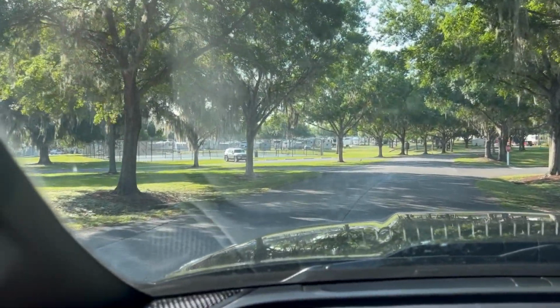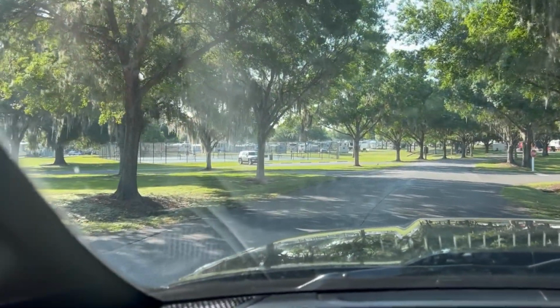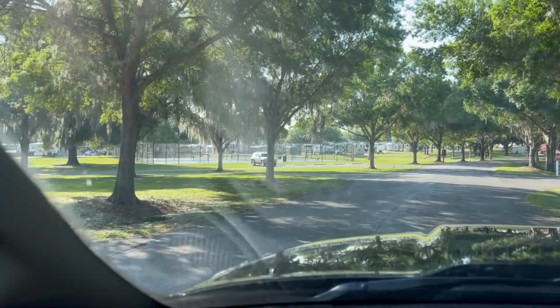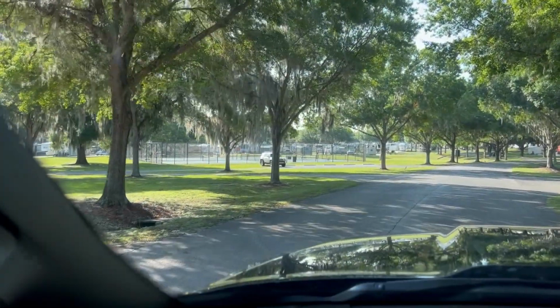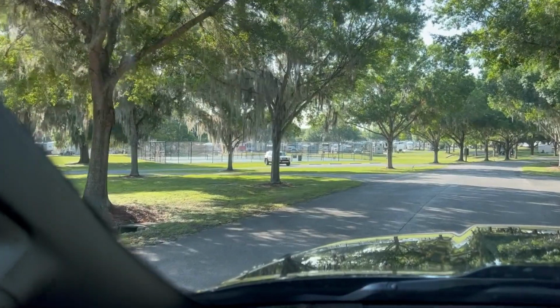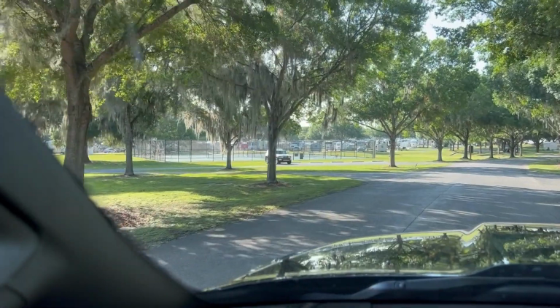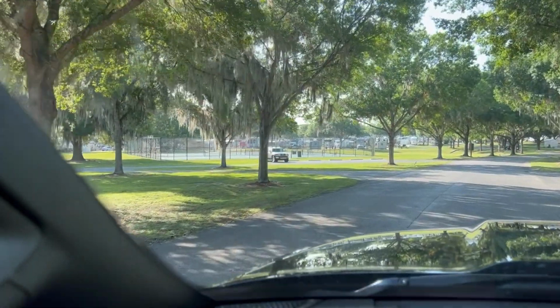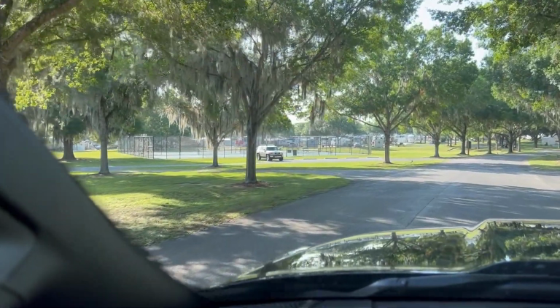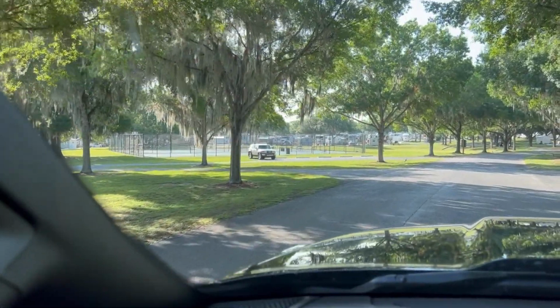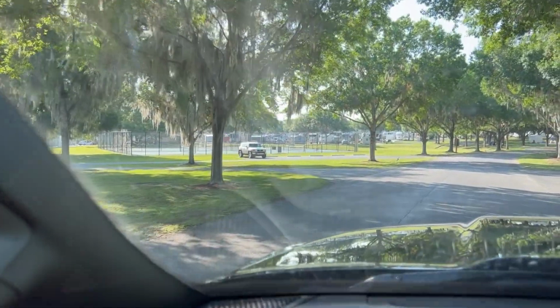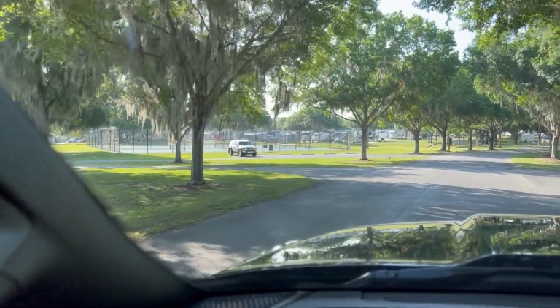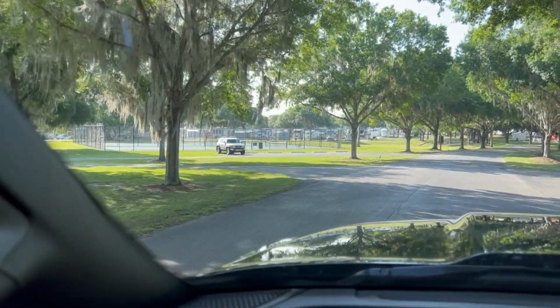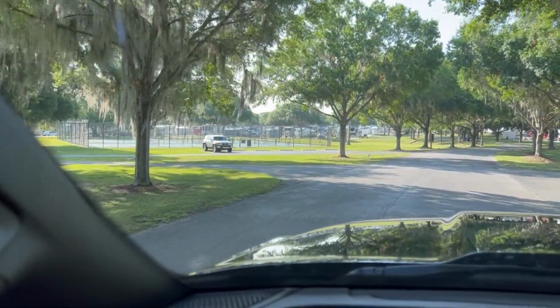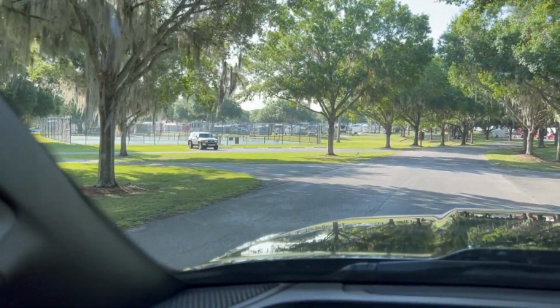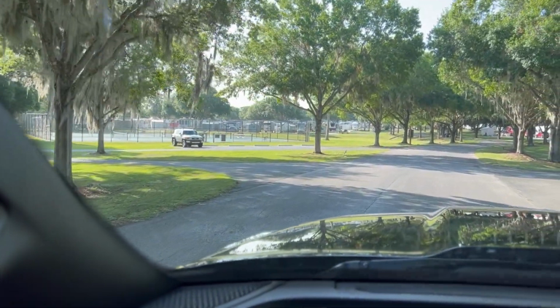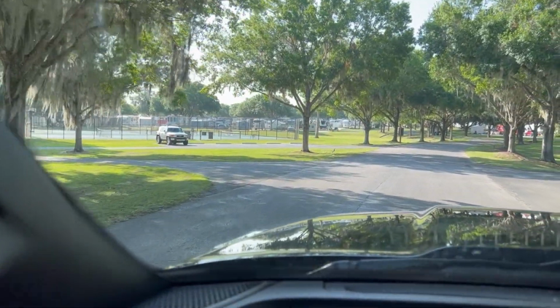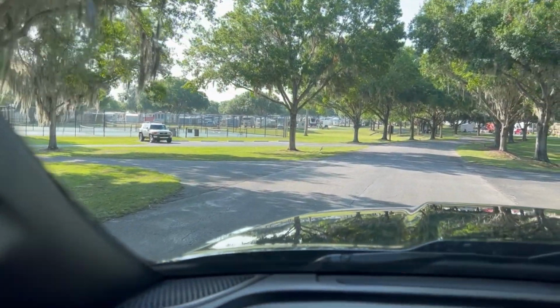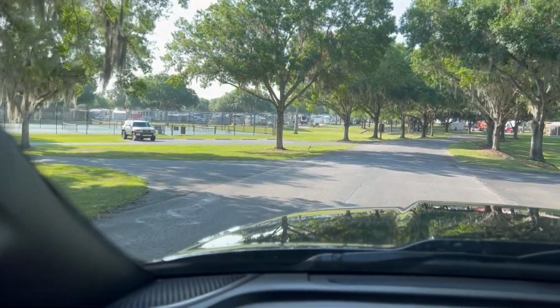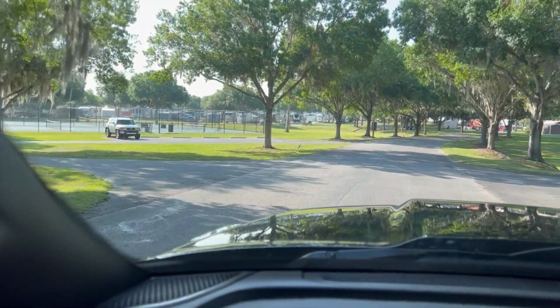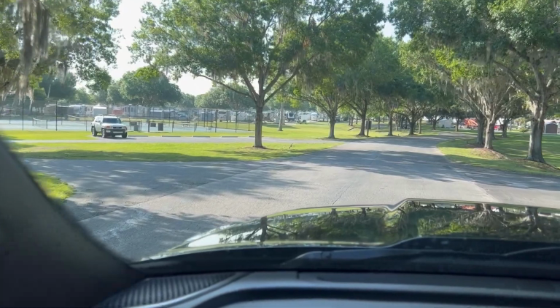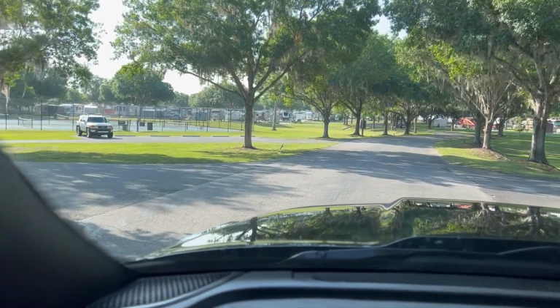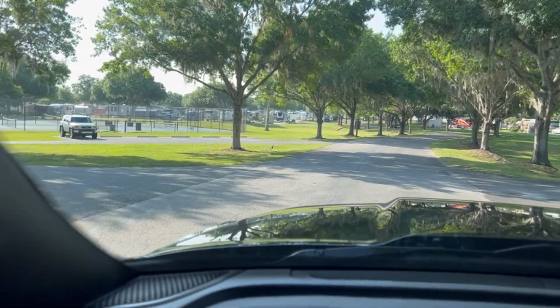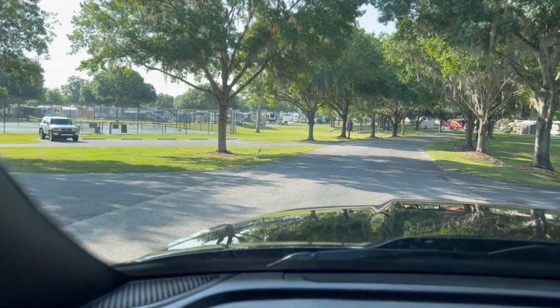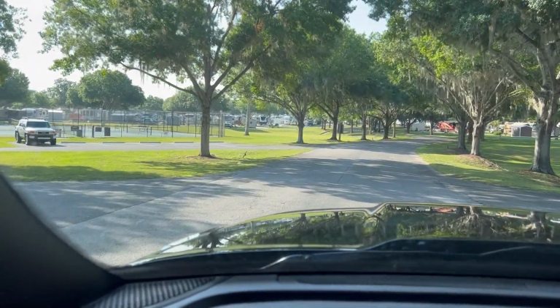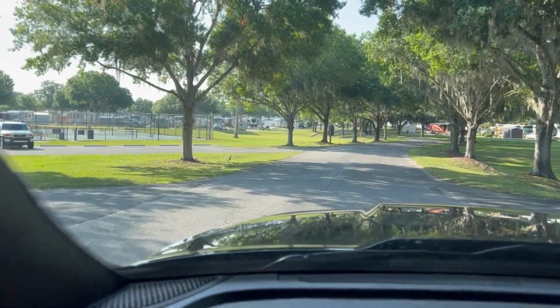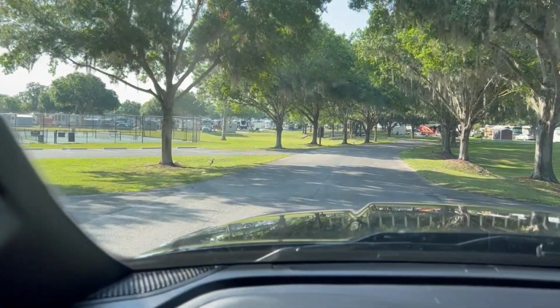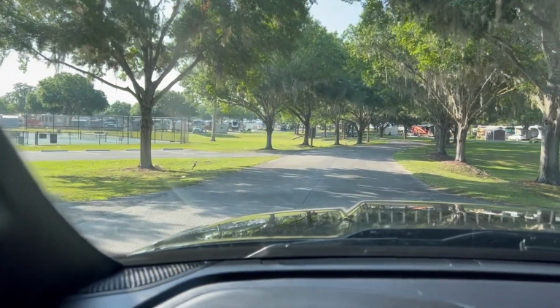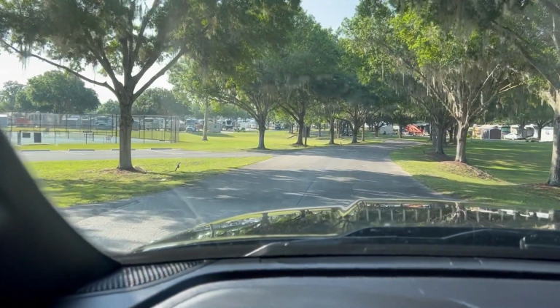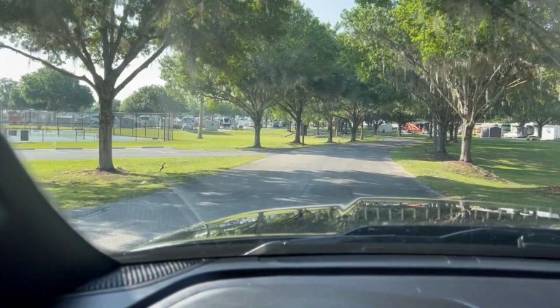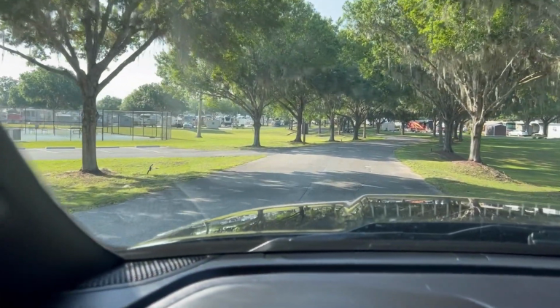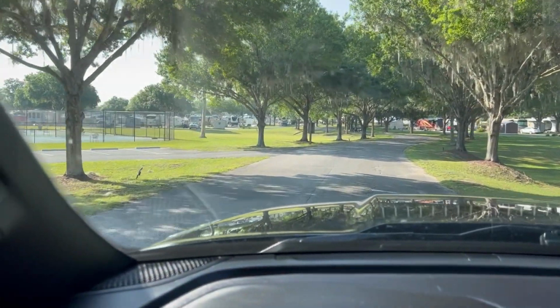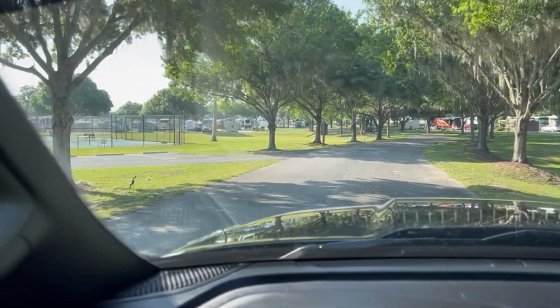Coming up is pickleball and tennis courts over there to the left. And they have a driving range here.